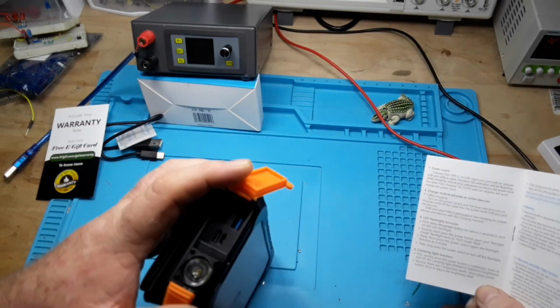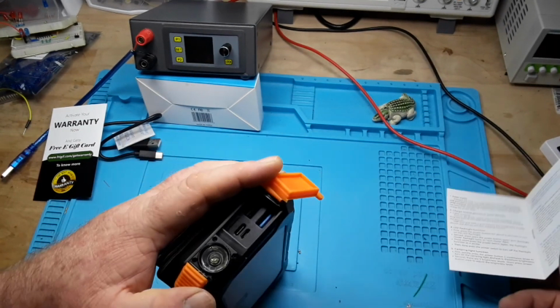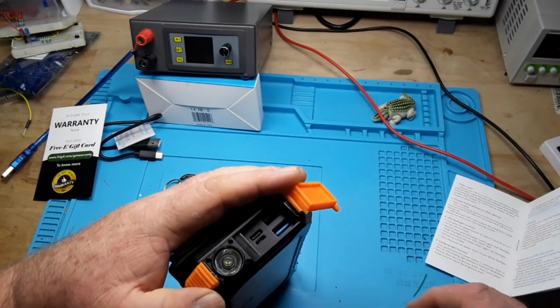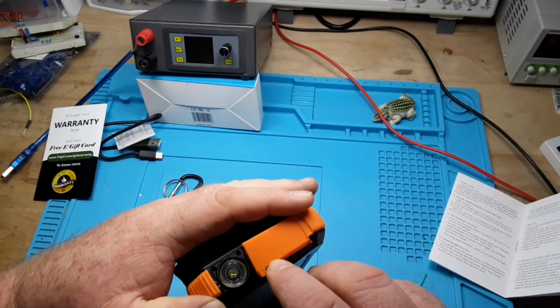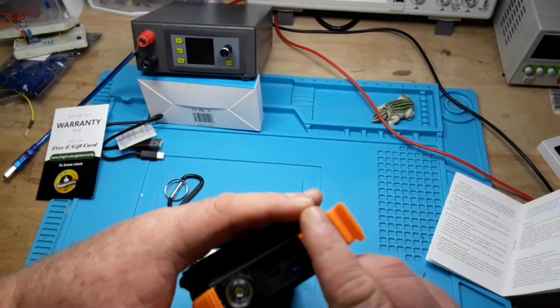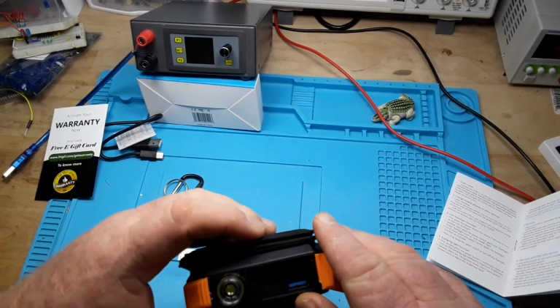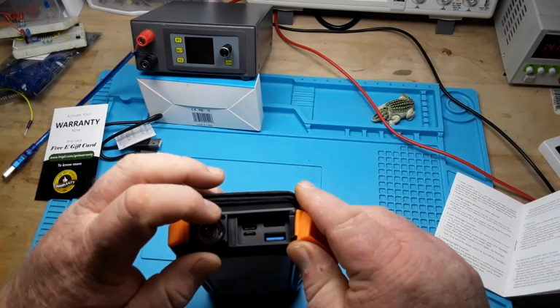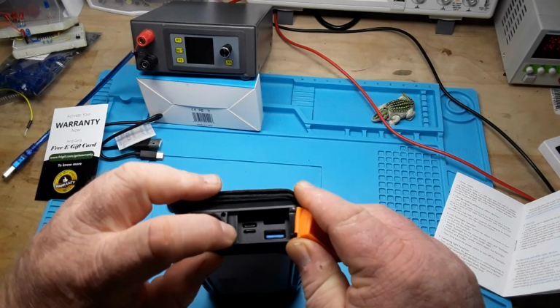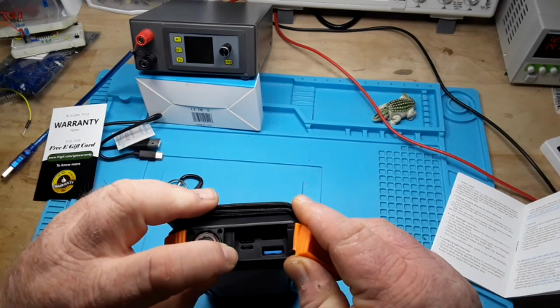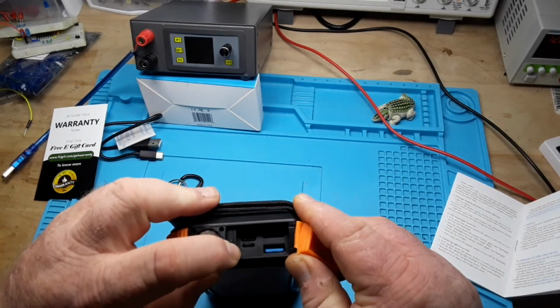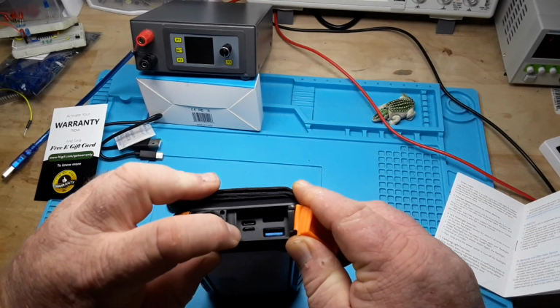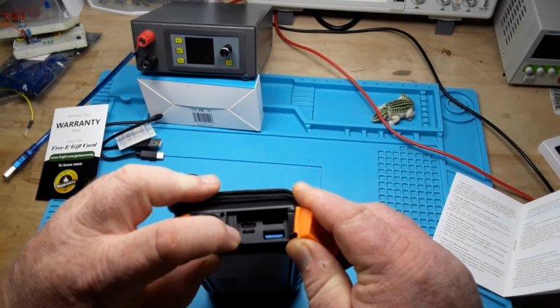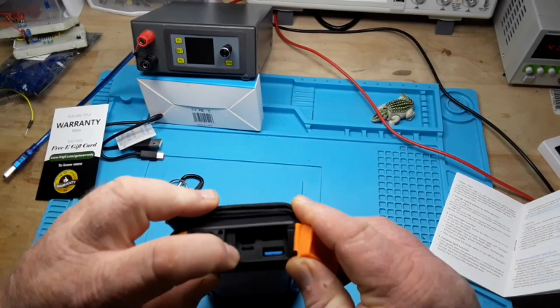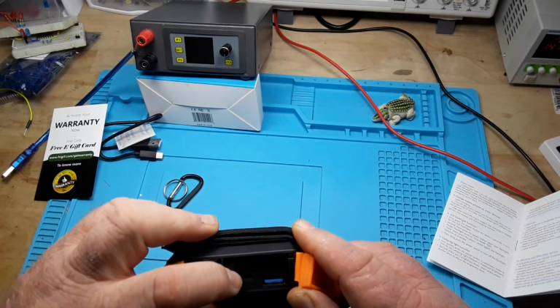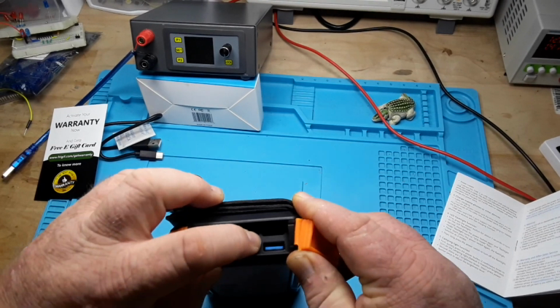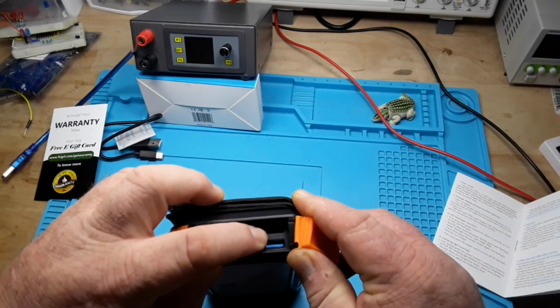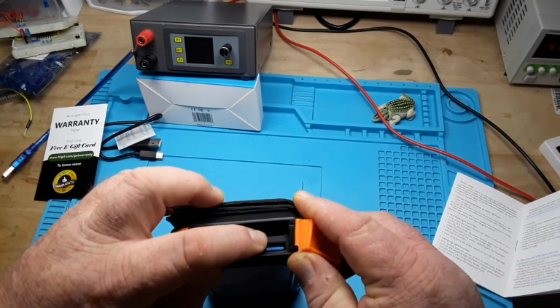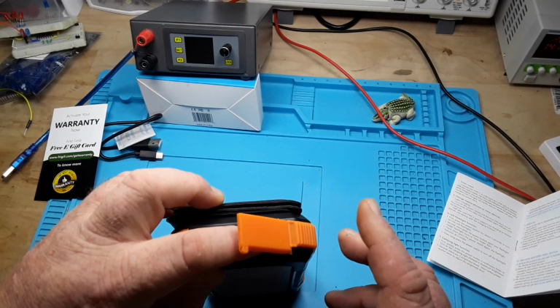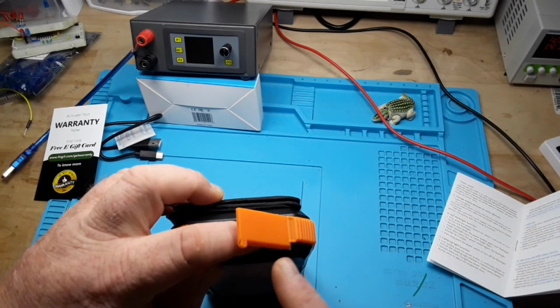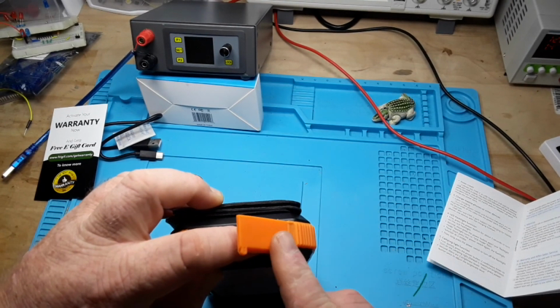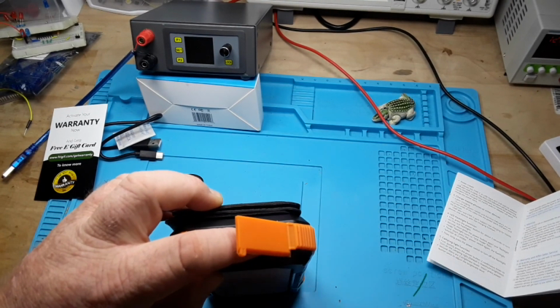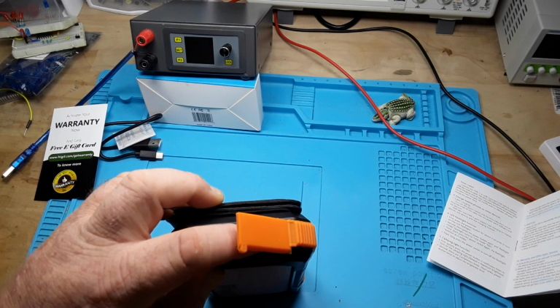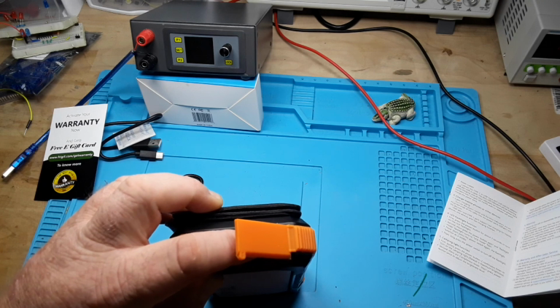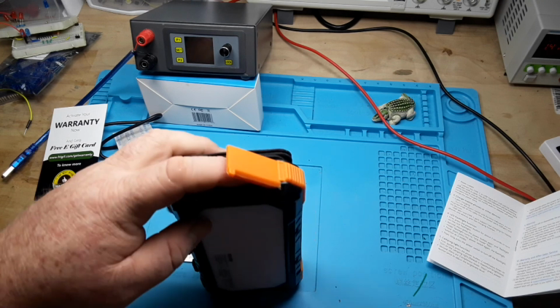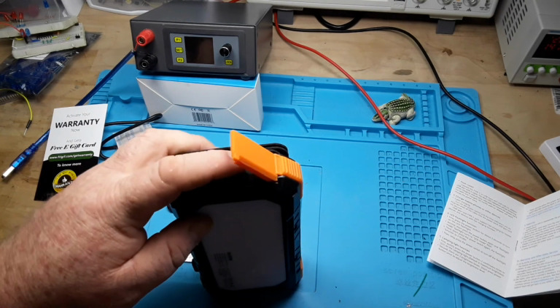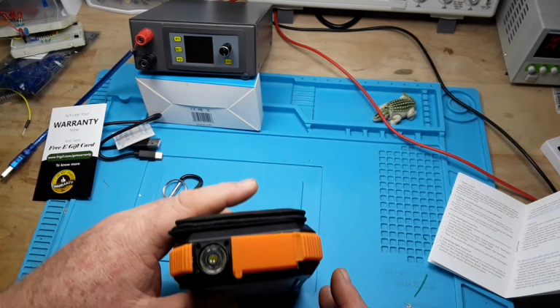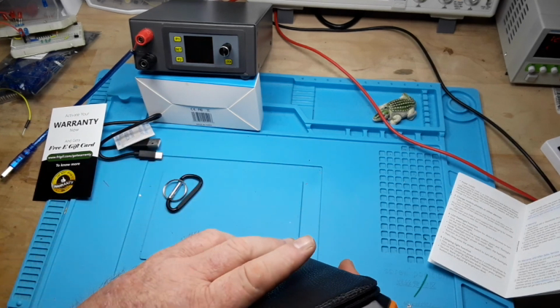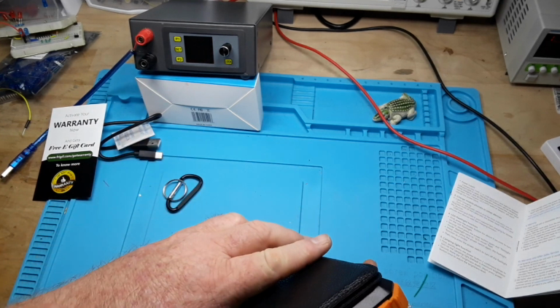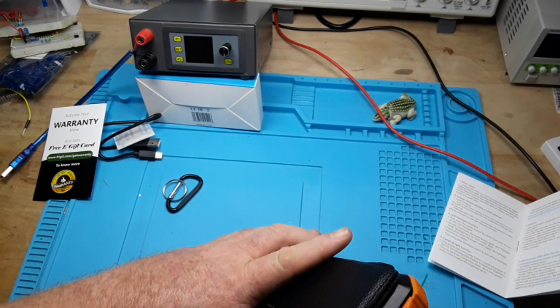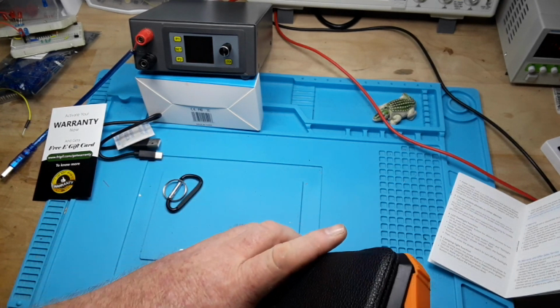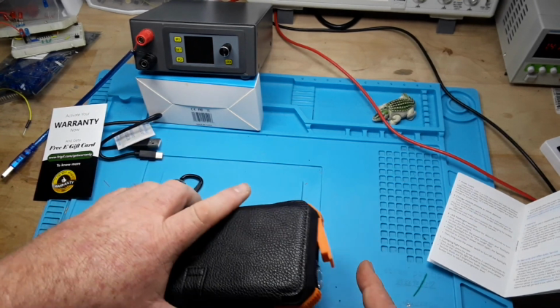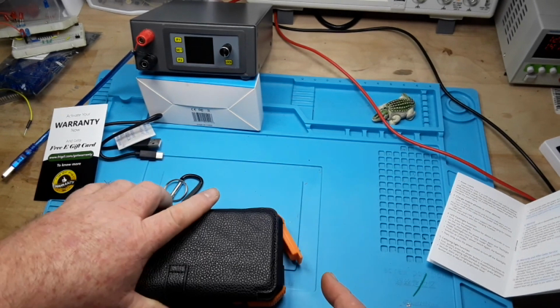So we've got USB-C, USB Micro, standard, and quick charge adapters in here.